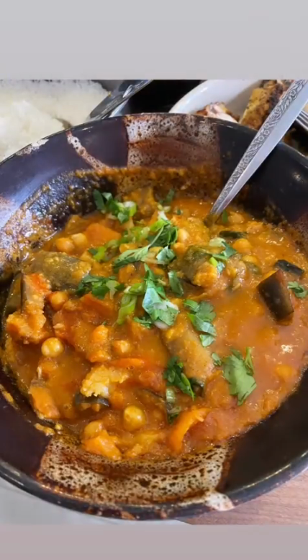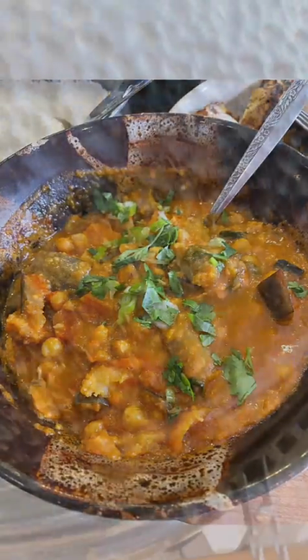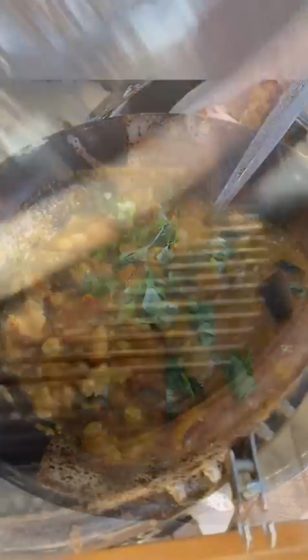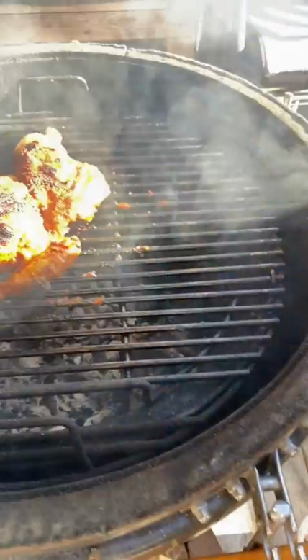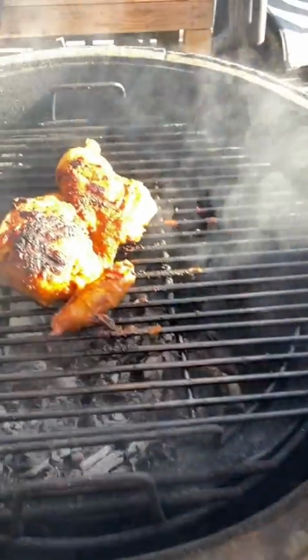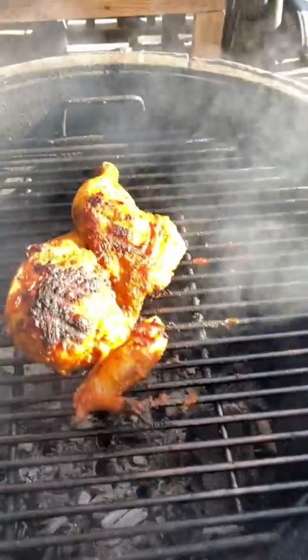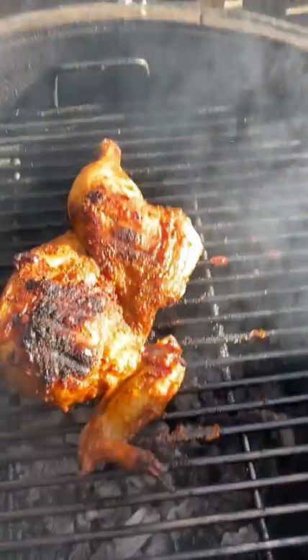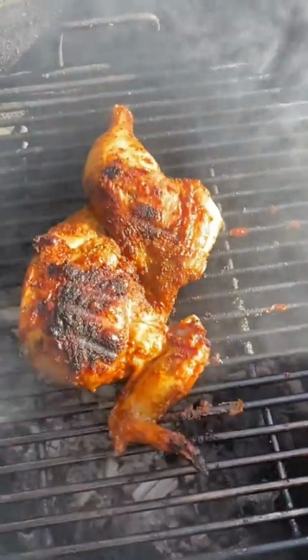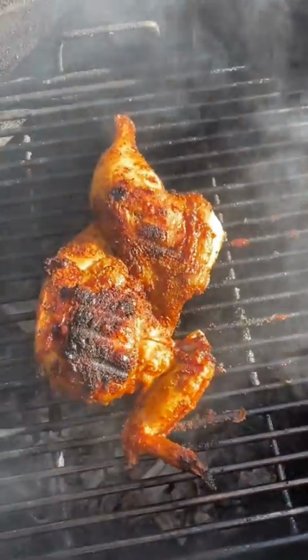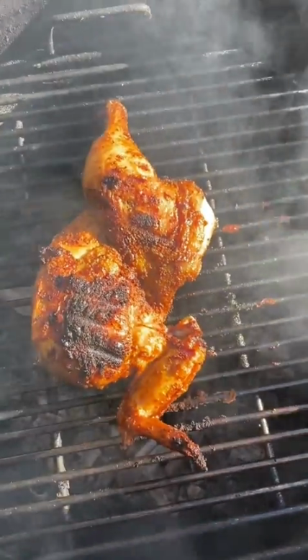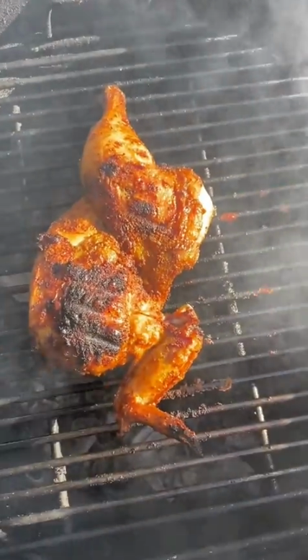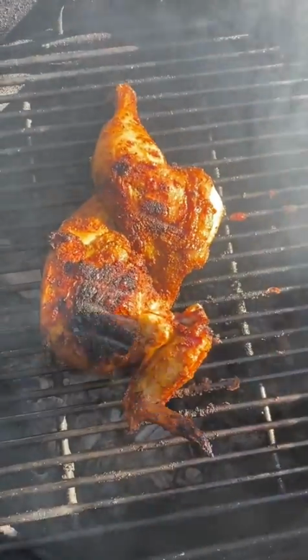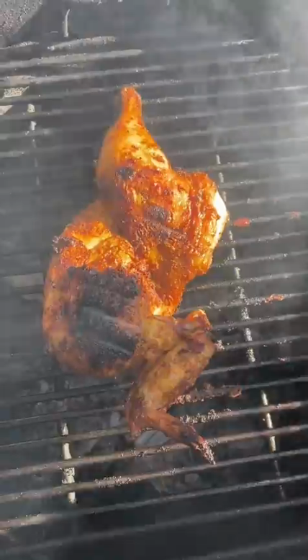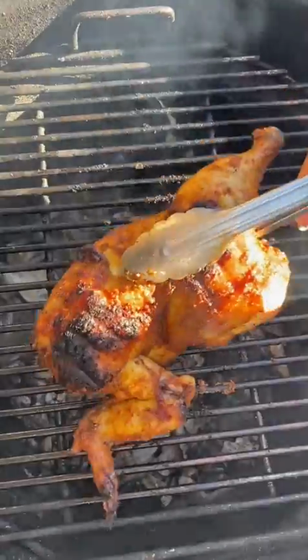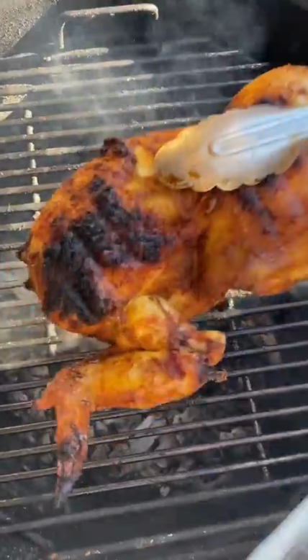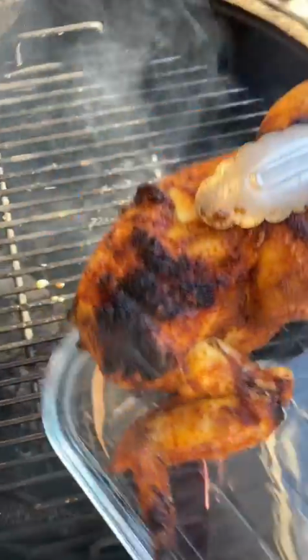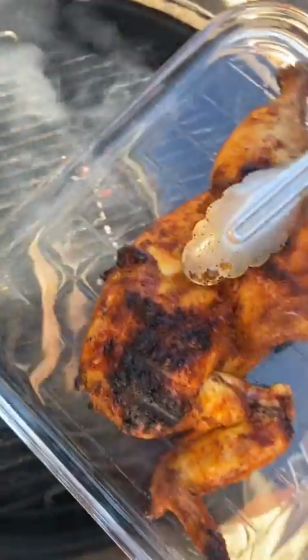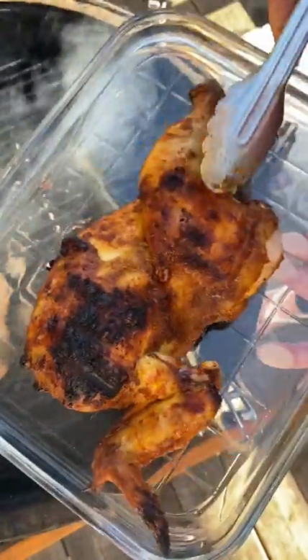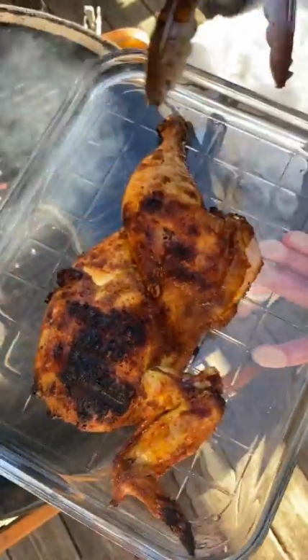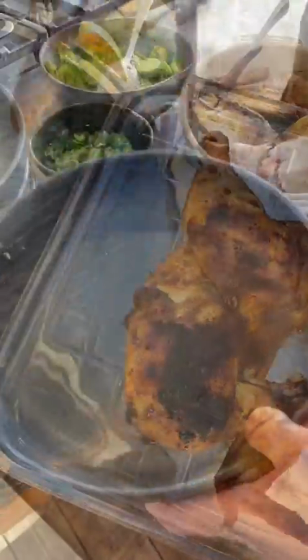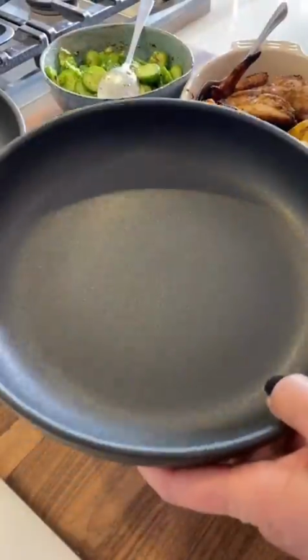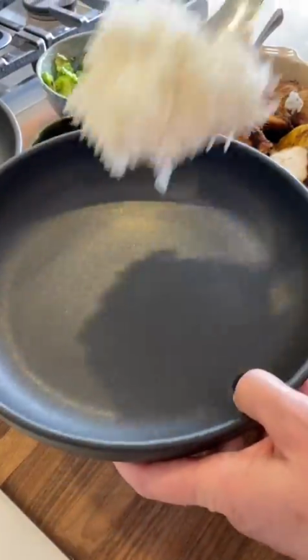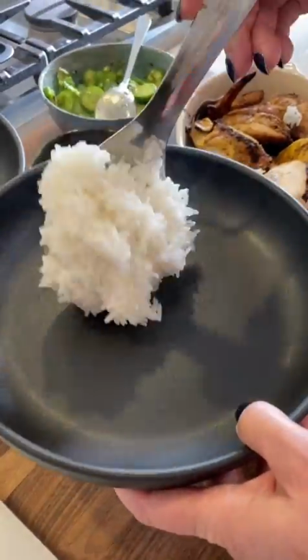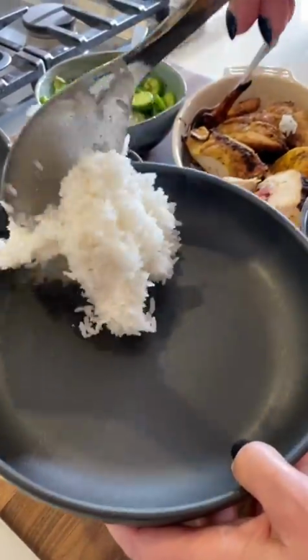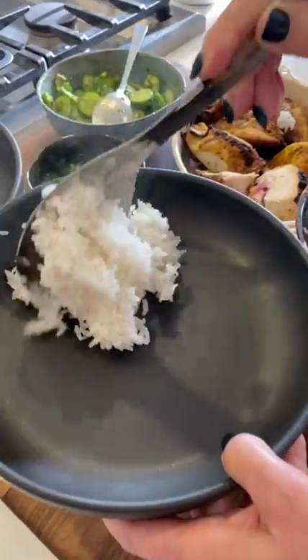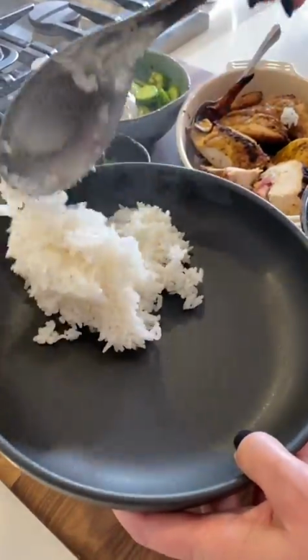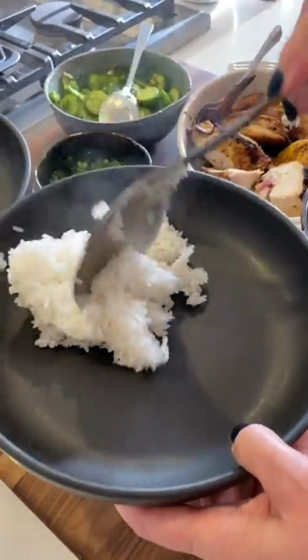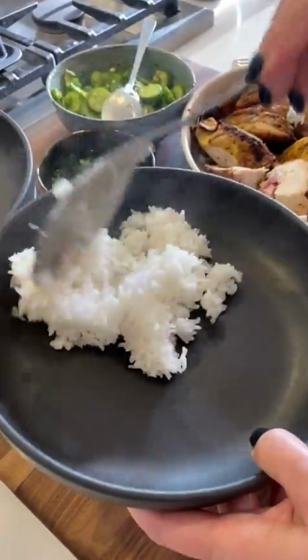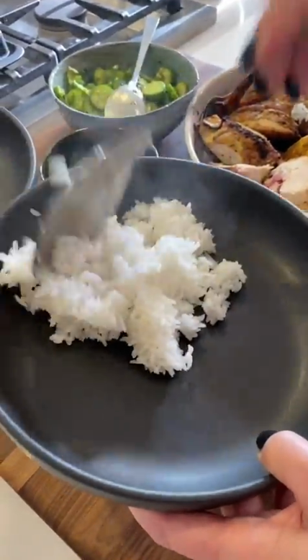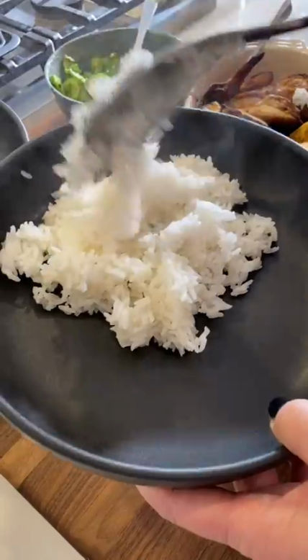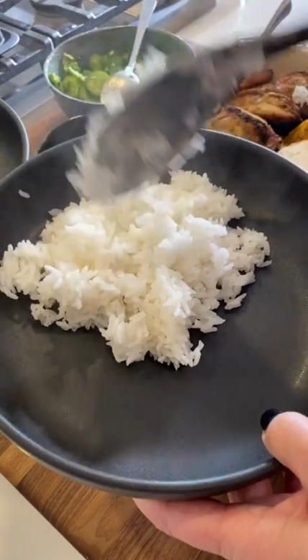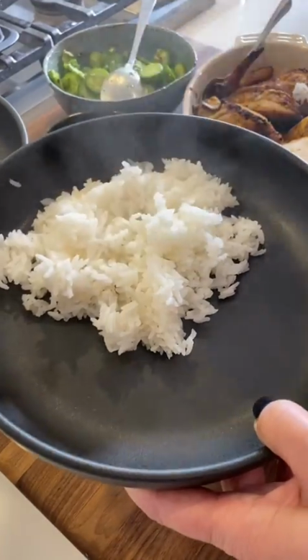Our curried chickpea stew is a staple and makes every meal better. Heat up your chickpea stew on the stove or in the microwave. Chop up the green onions and cilantro for garnish.